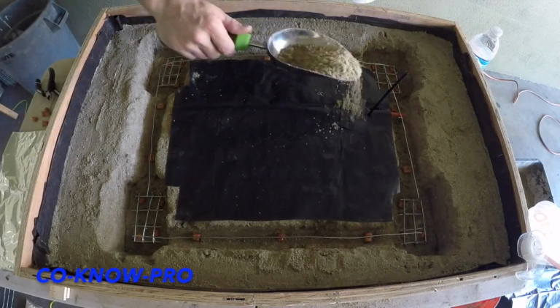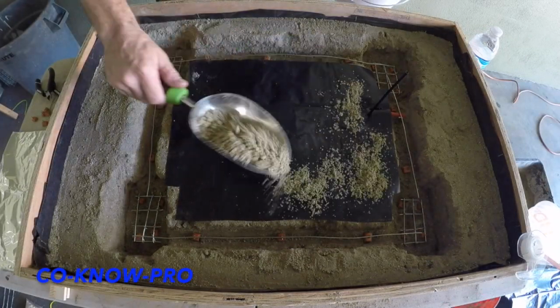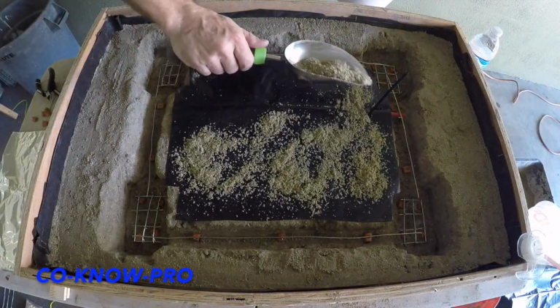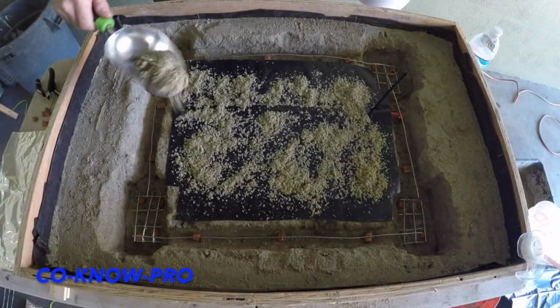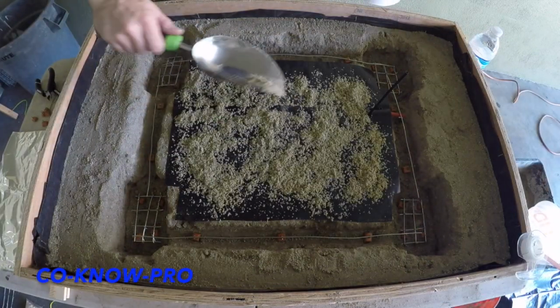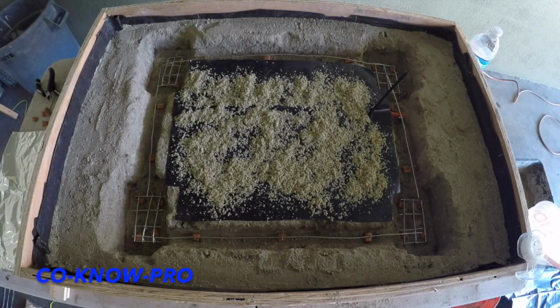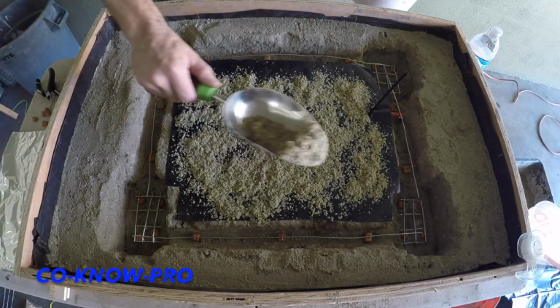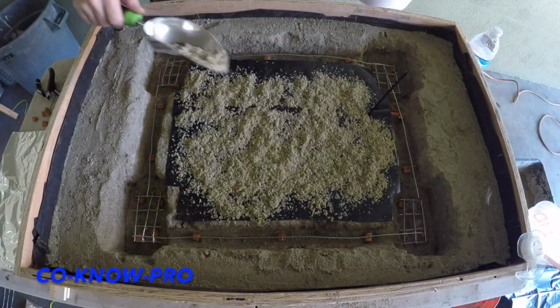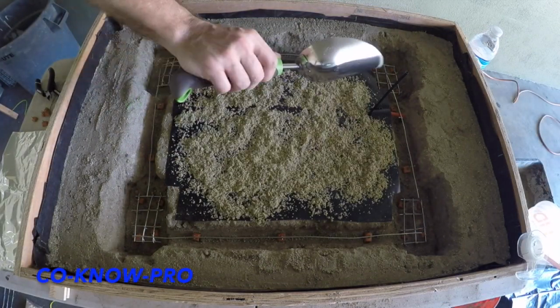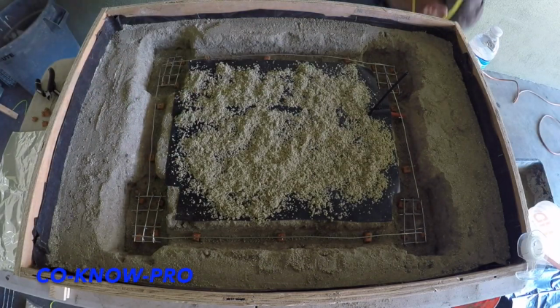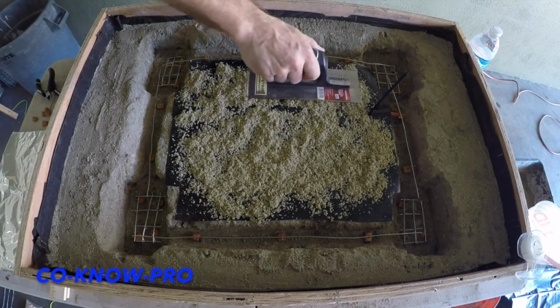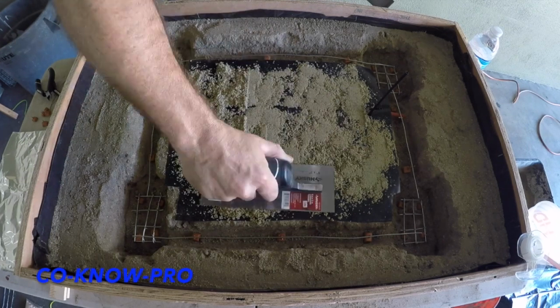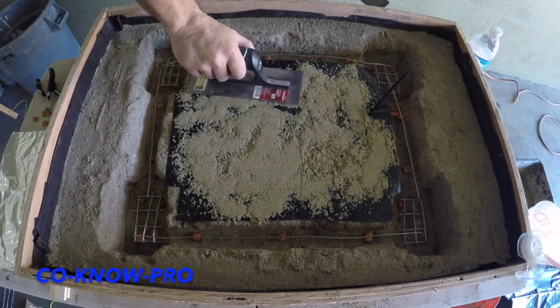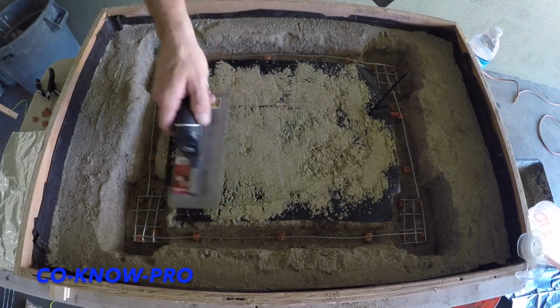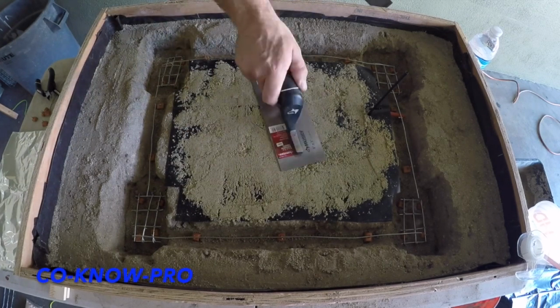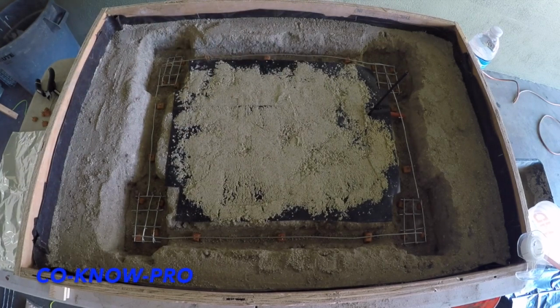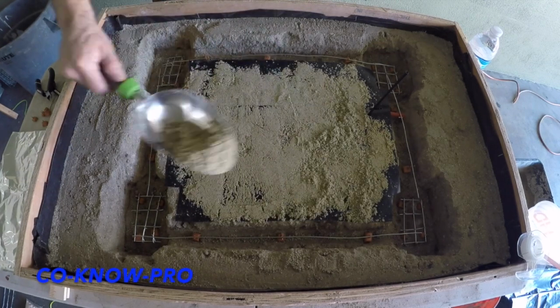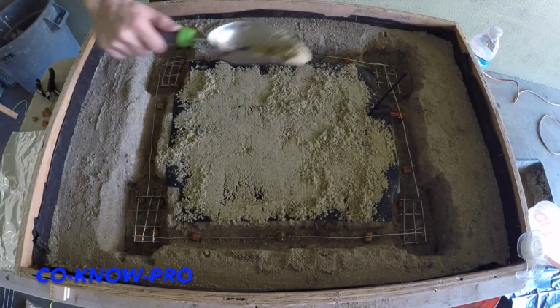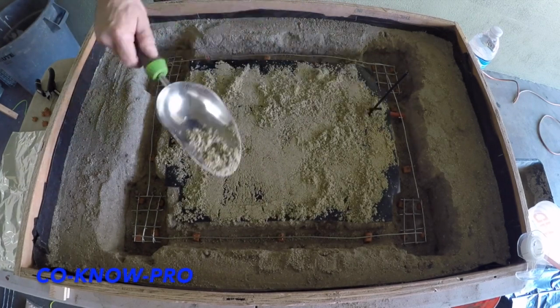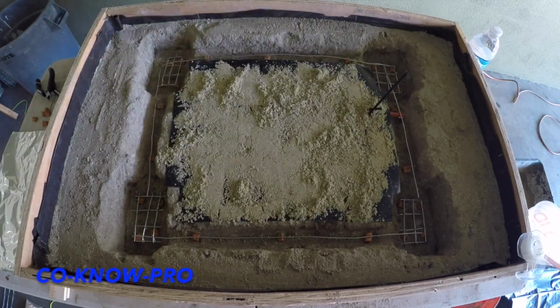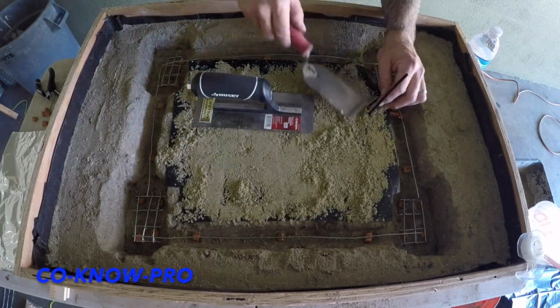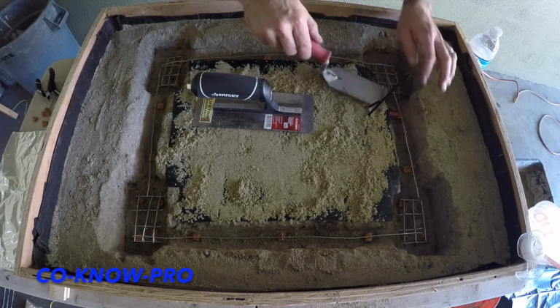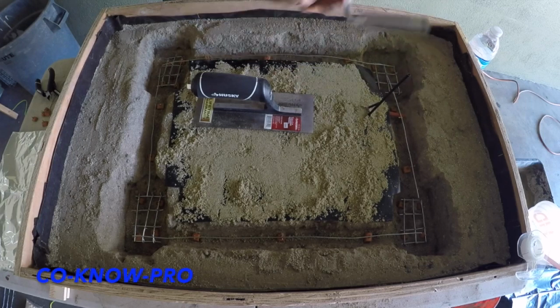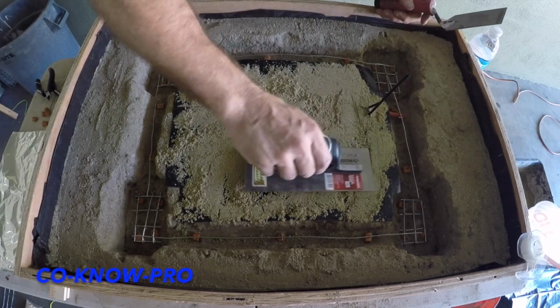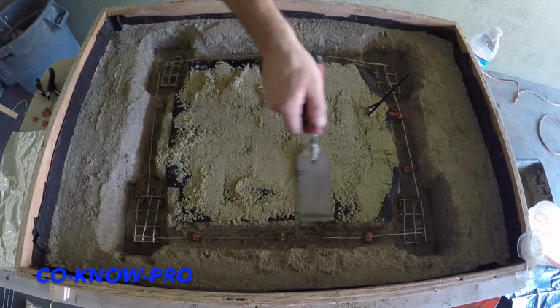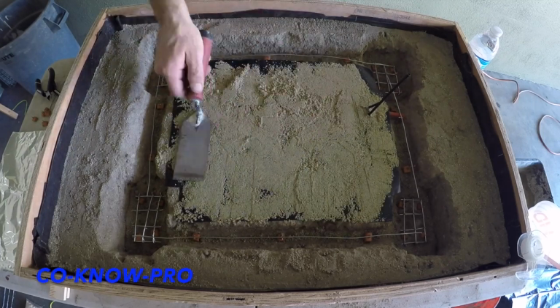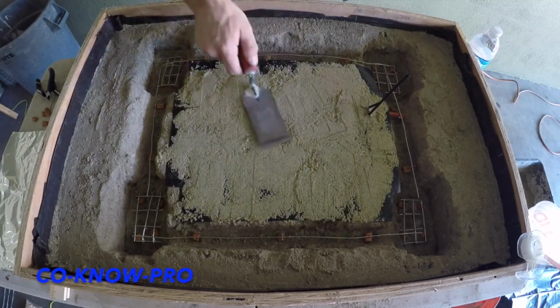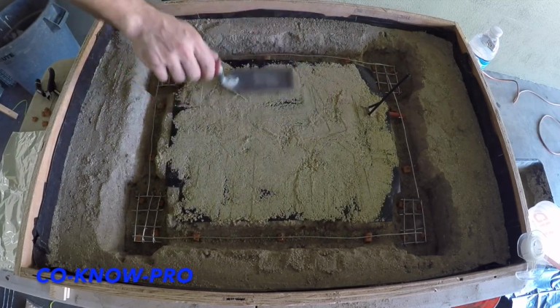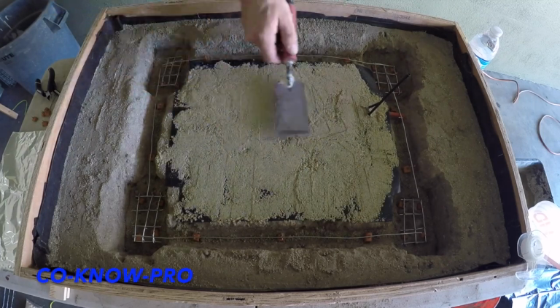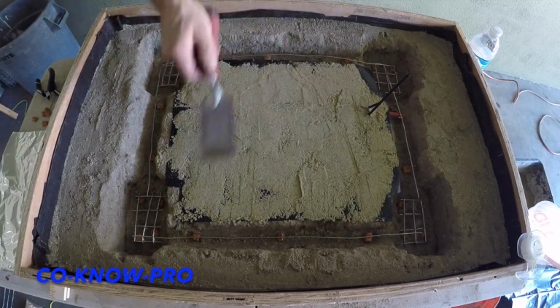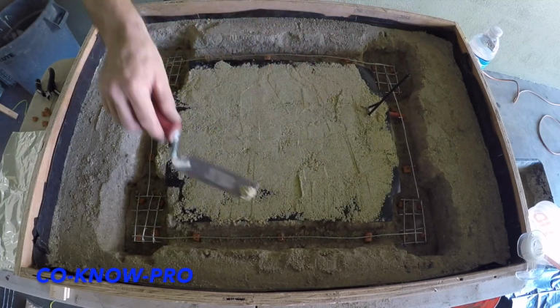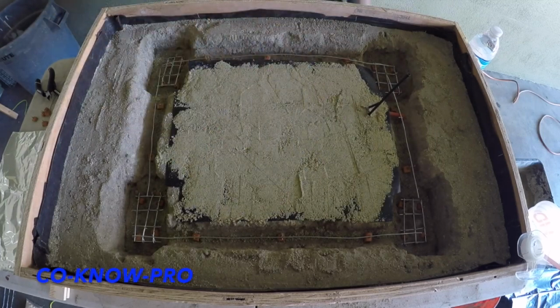Alright, this mini house is coming out really cool. So we have our base down with our three-quarter inch gravel below our moisture barrier, which is that plastic. And then we have our sand, and then we're going to put our Dobies, and then we're going to put our reinforcement steel.